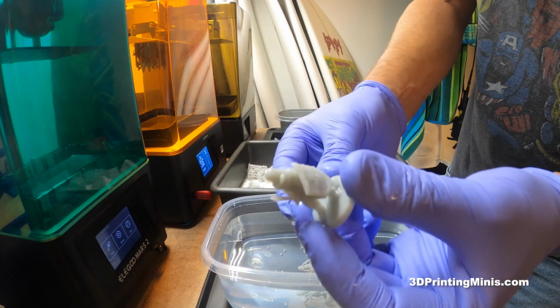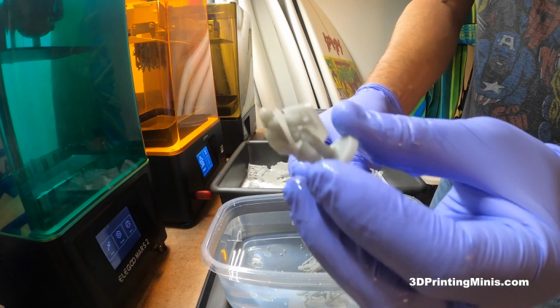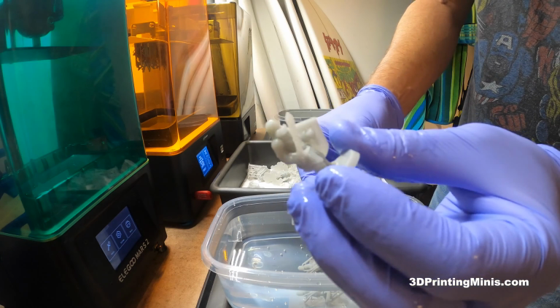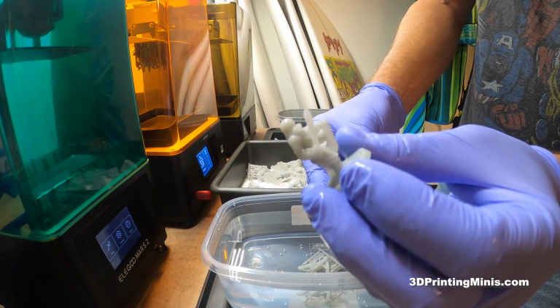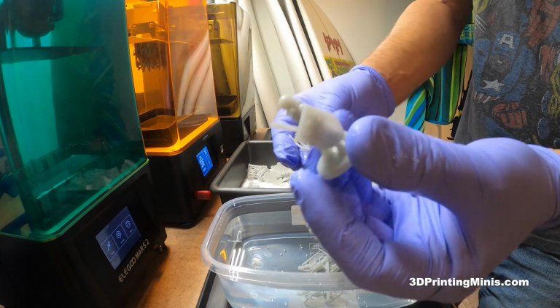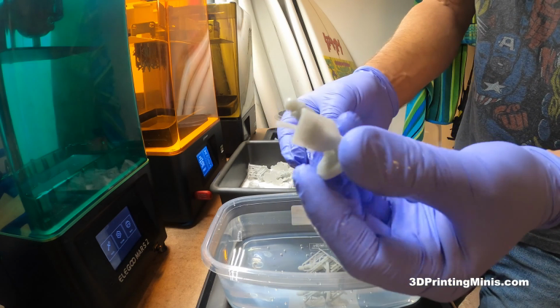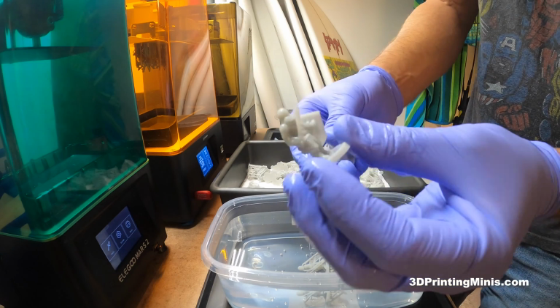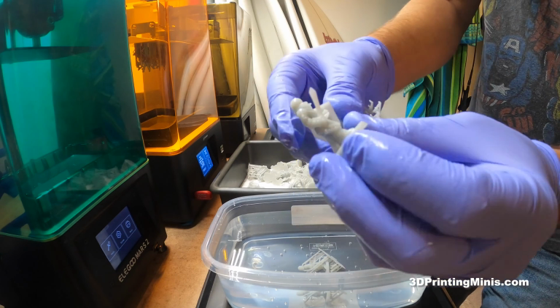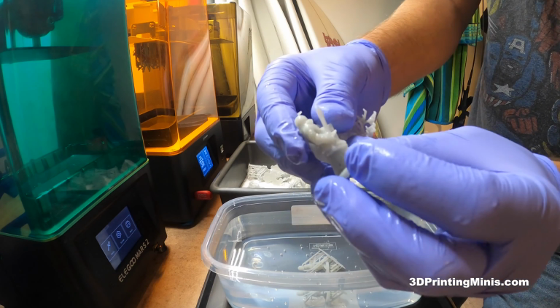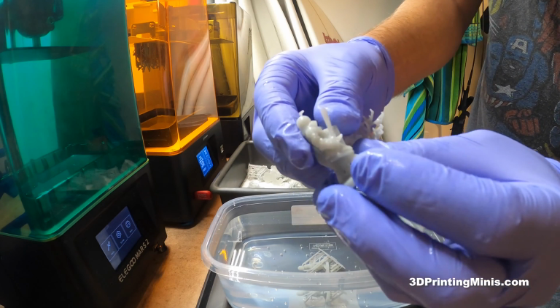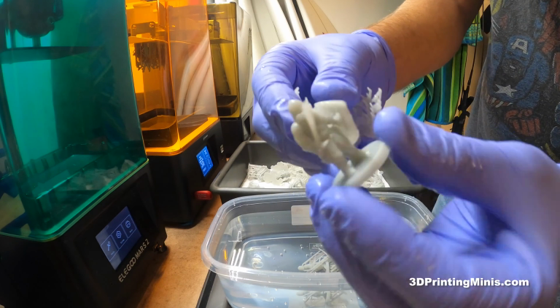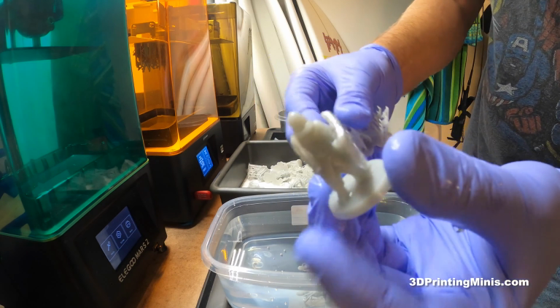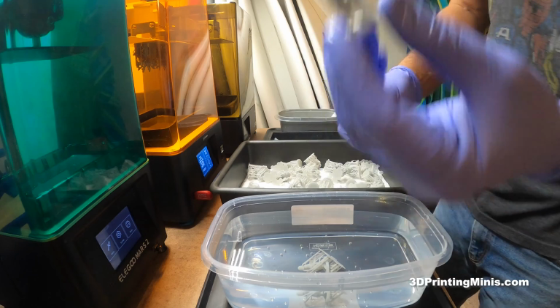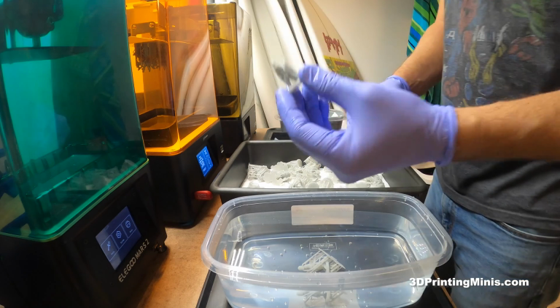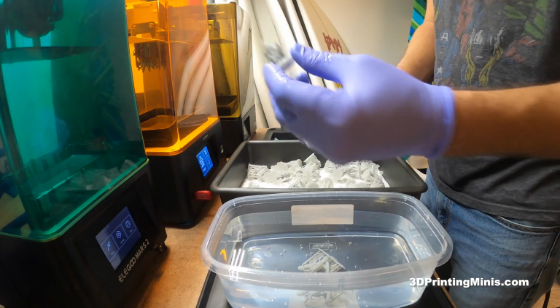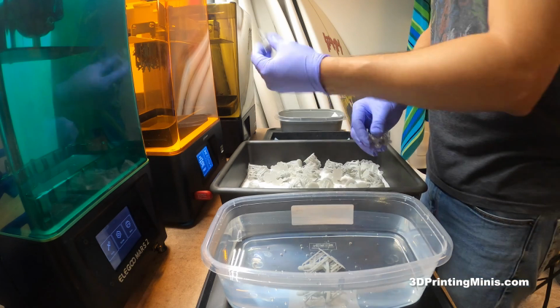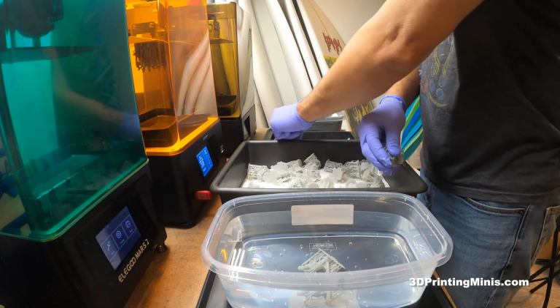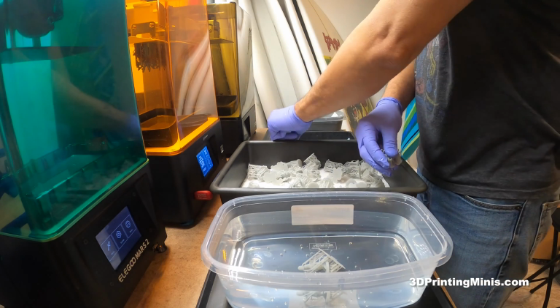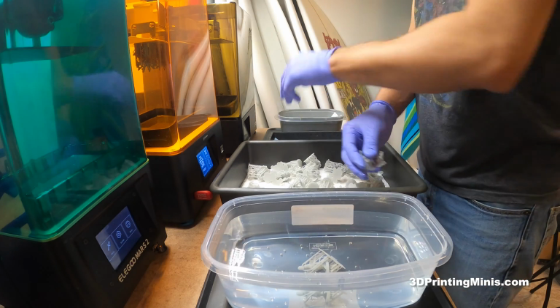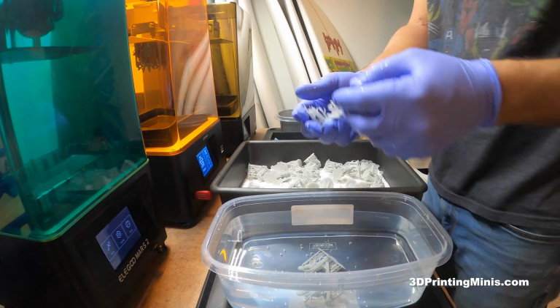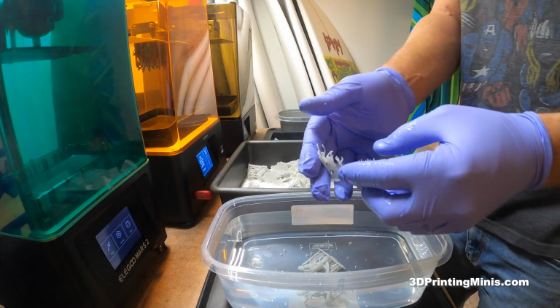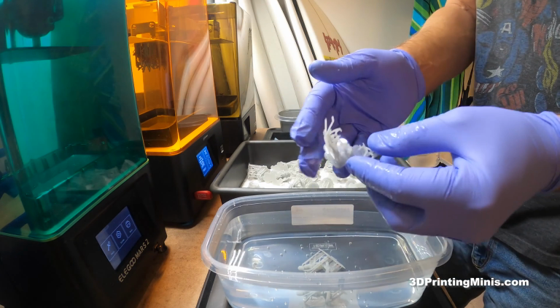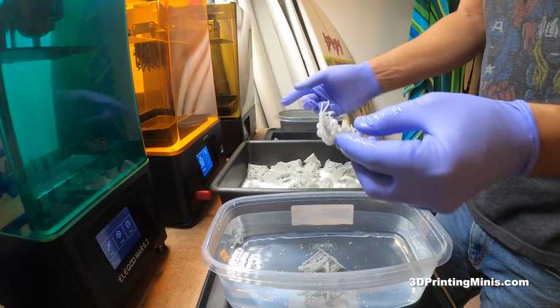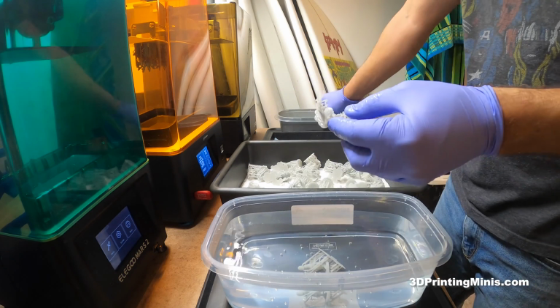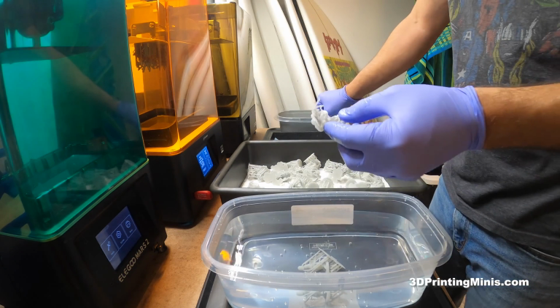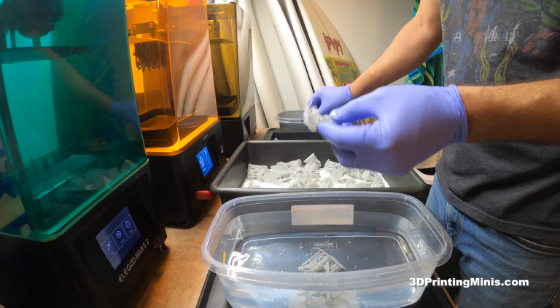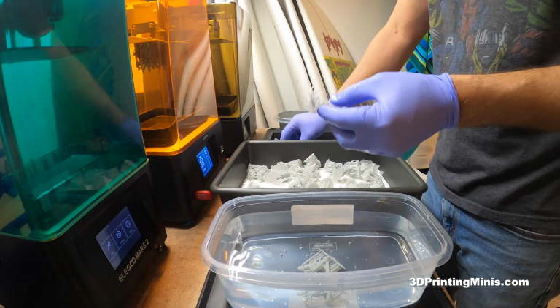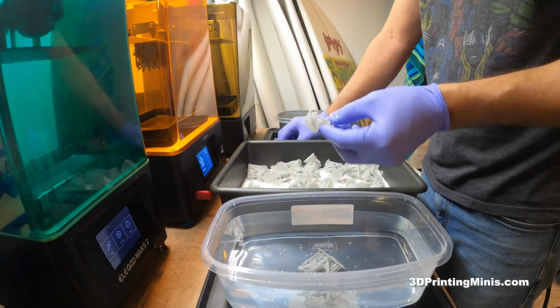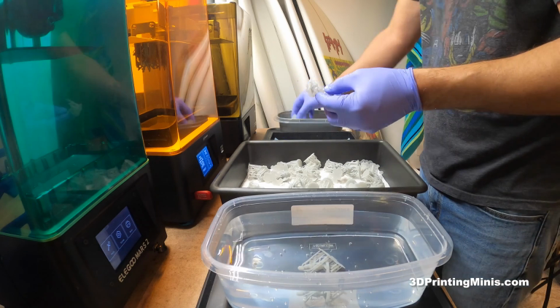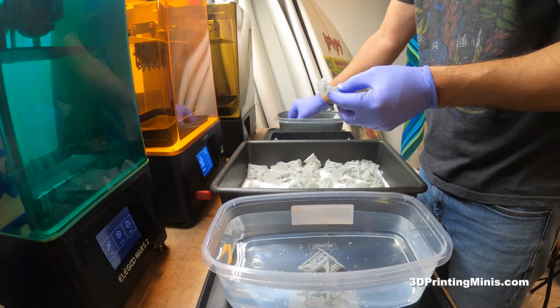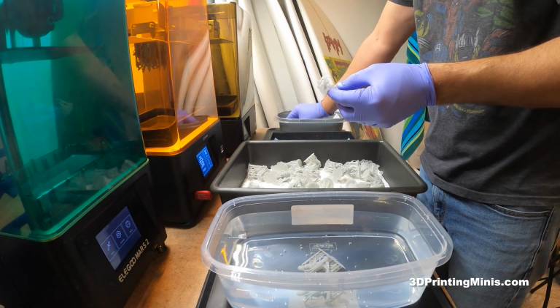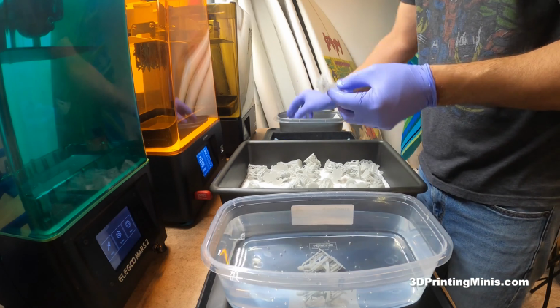Look at that — these just peel right off! Like peeling shrimp, it's the best analogy you can think of. I'm going to put these guys here to dry overnight and put all my supports in this bucket over here.